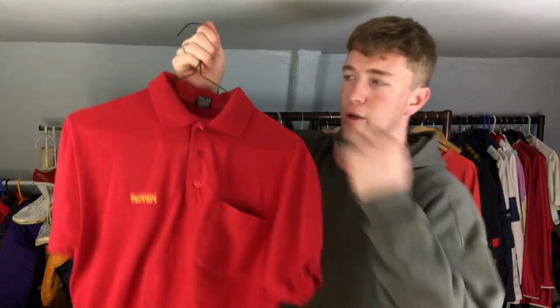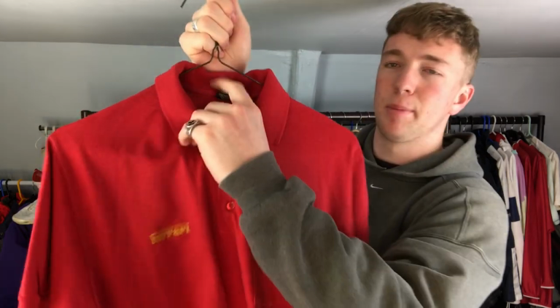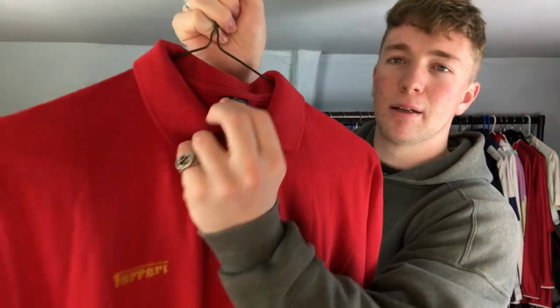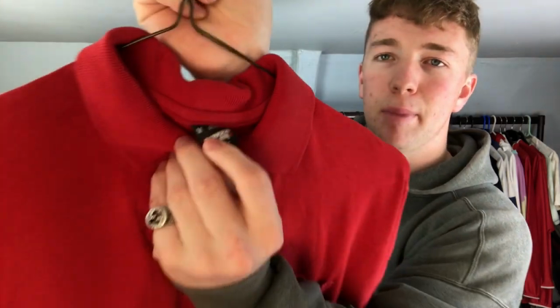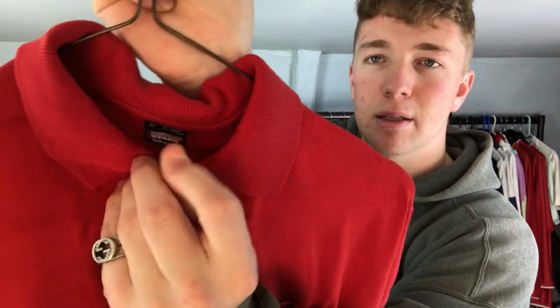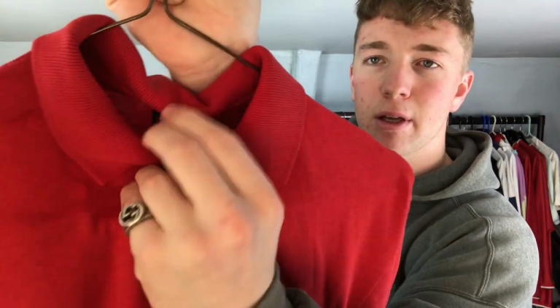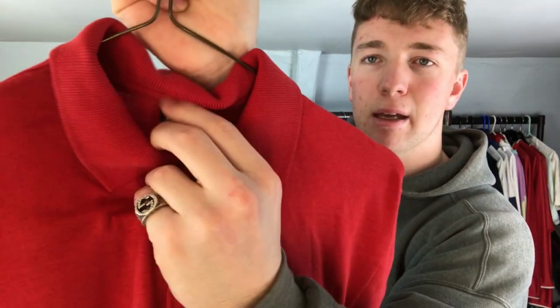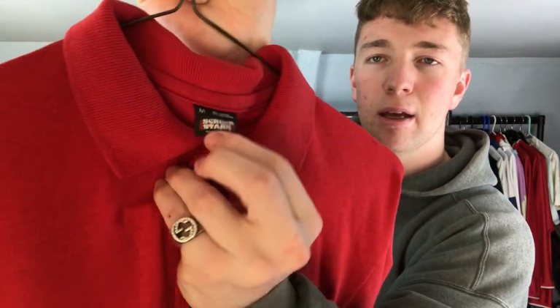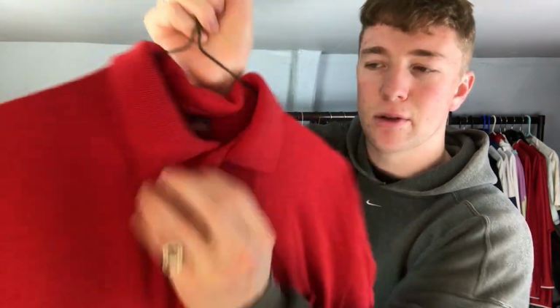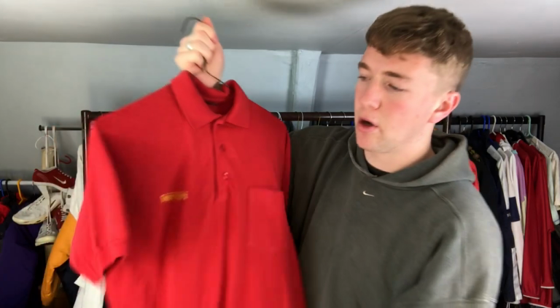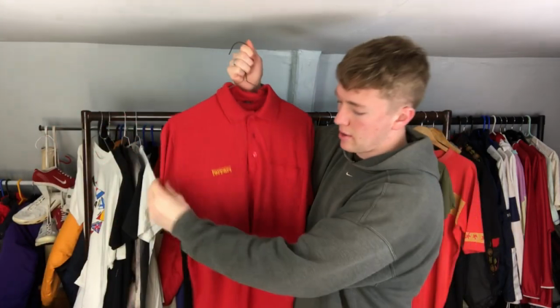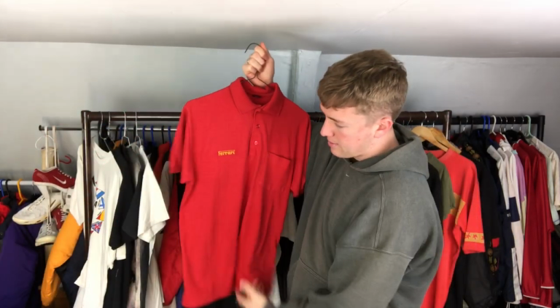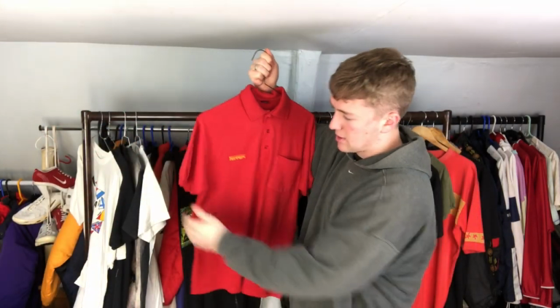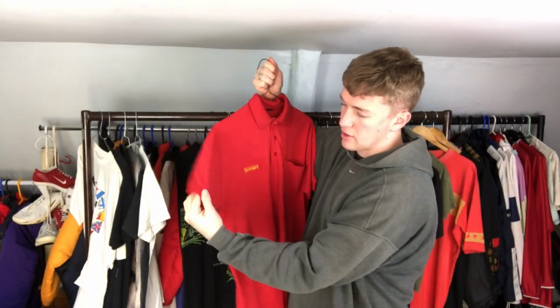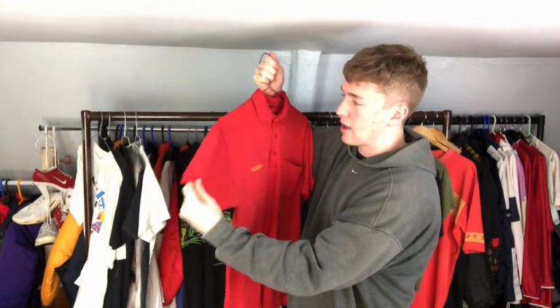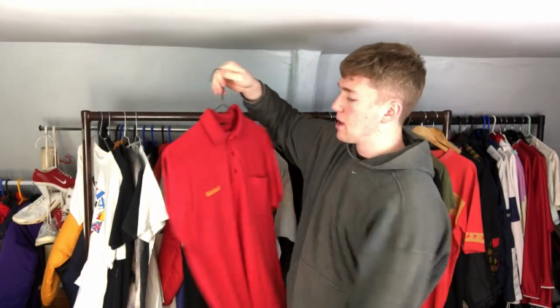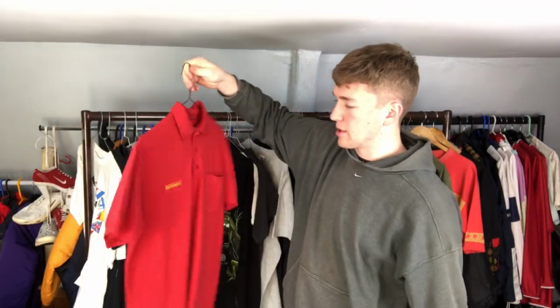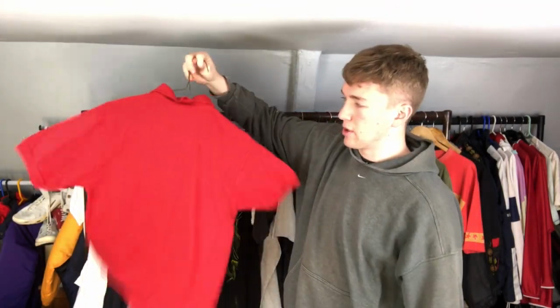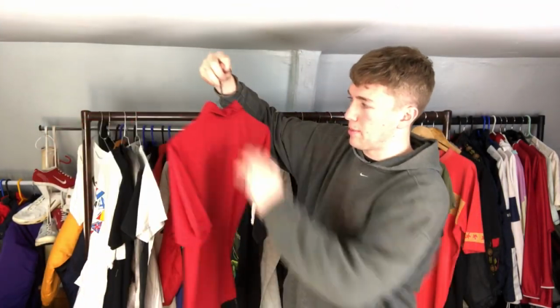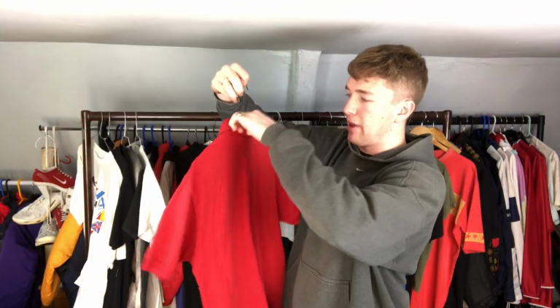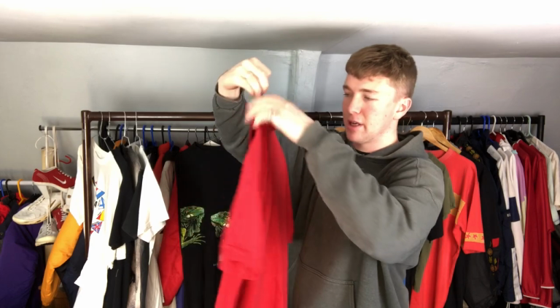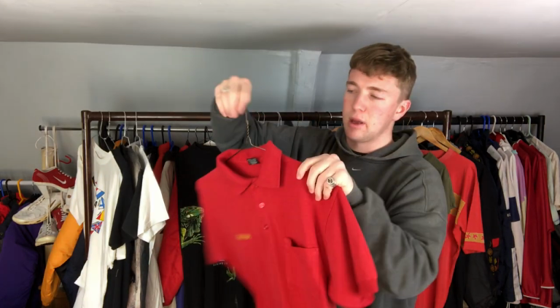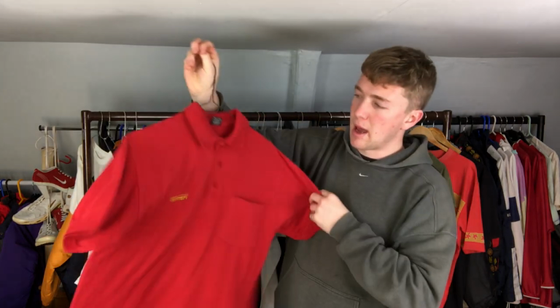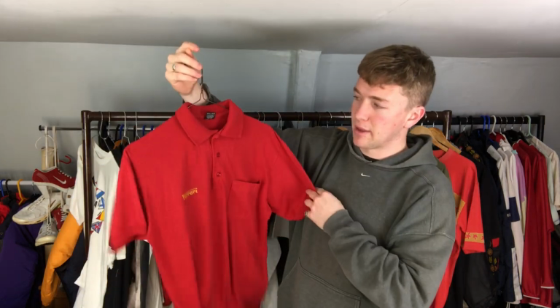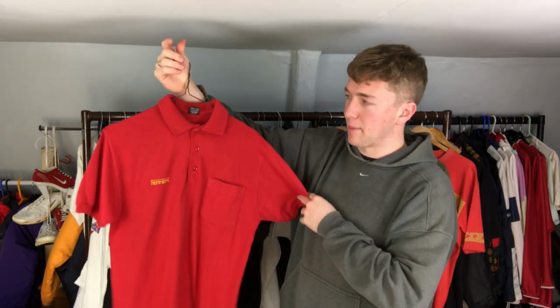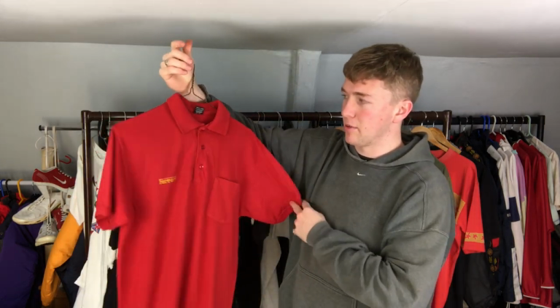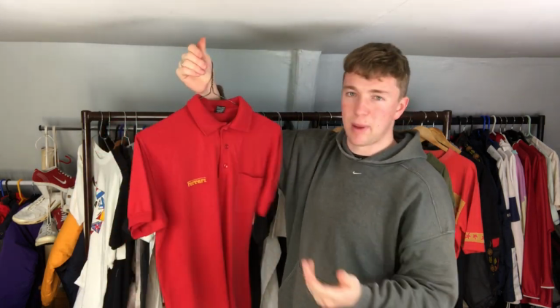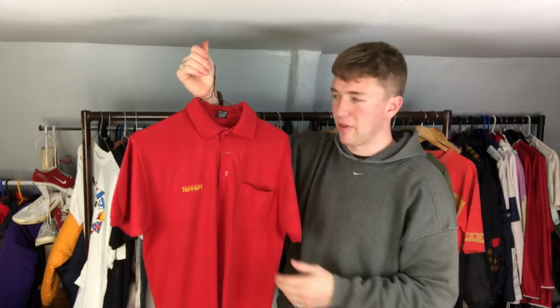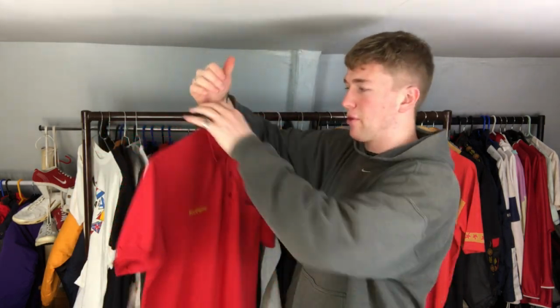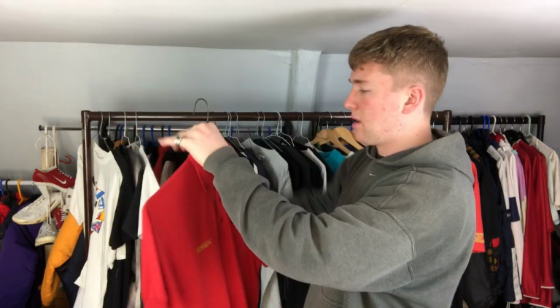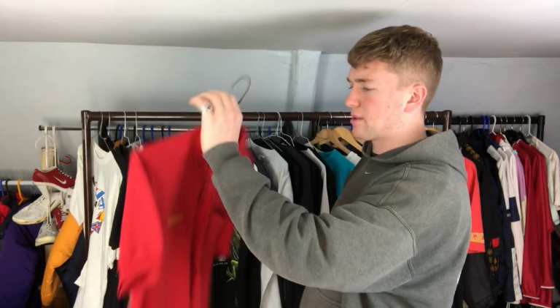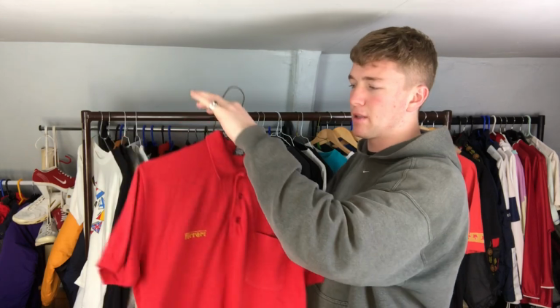Next is the Ferrari polo - it's pretty plain but I just thought it was really cool. It's on the black Best Screen Stars tag, single stitch on the hem with ringer cuffs, and it's like paper-thin, you can see through it. I think again I paid around a pound or 50p for it, at the start of the car boot season.